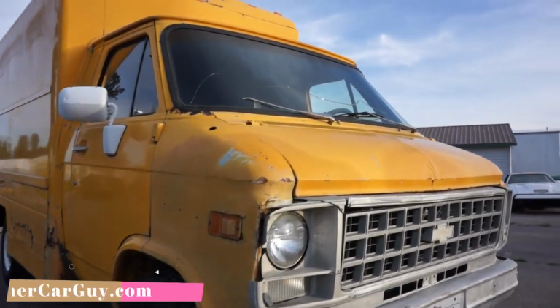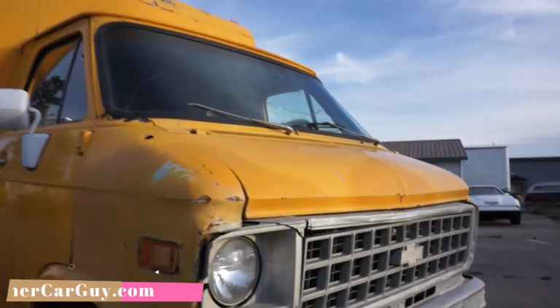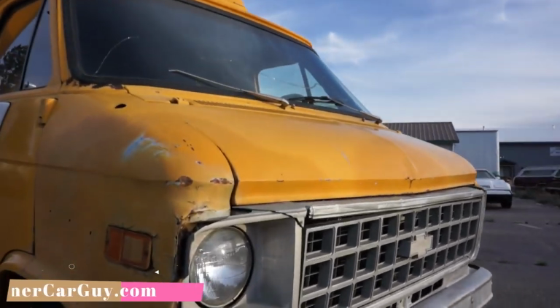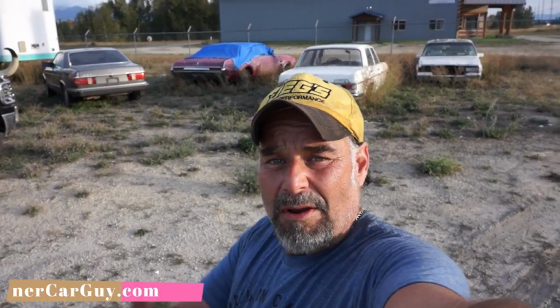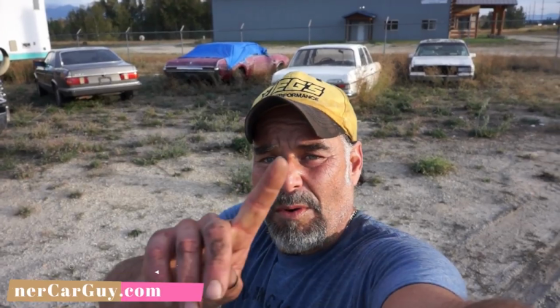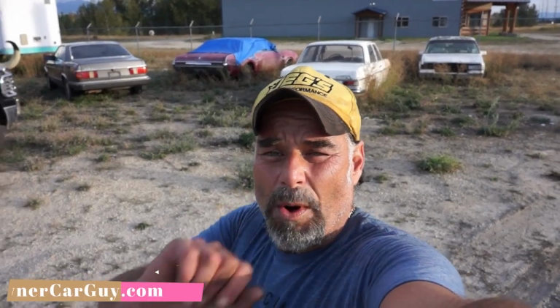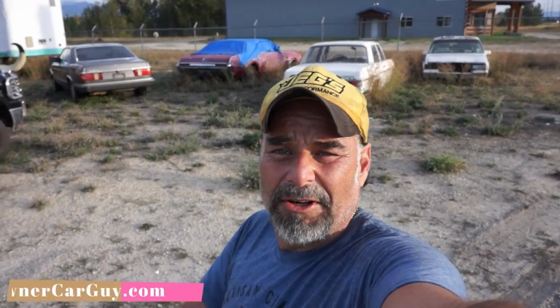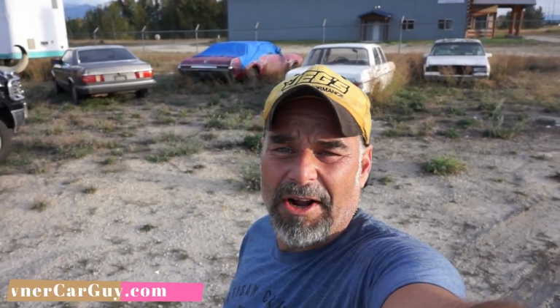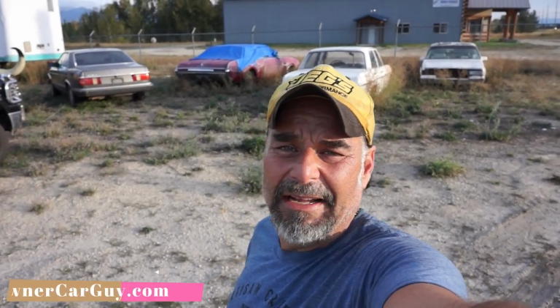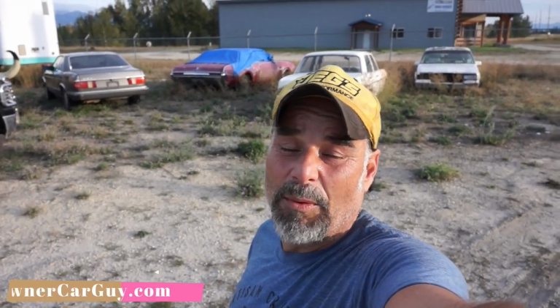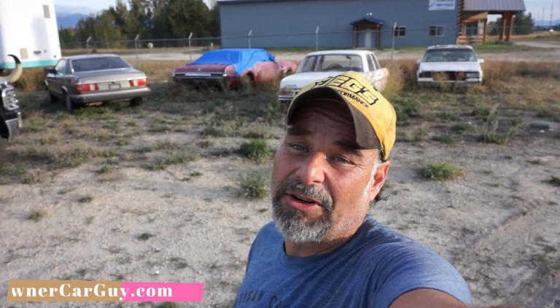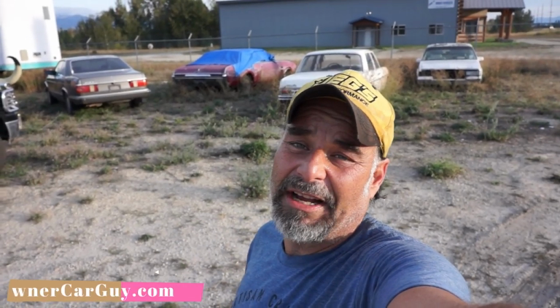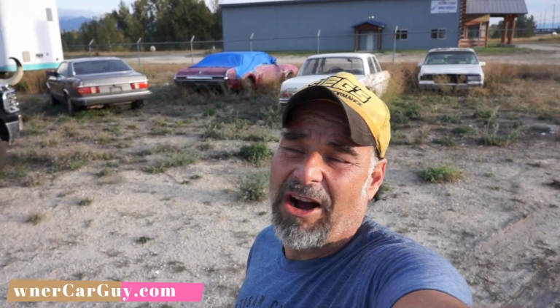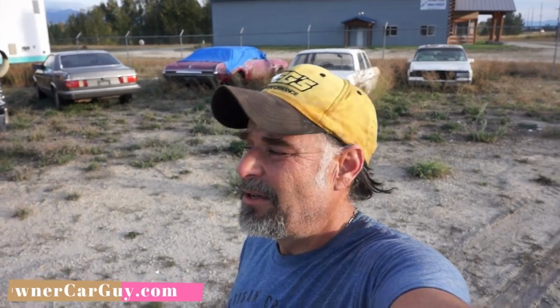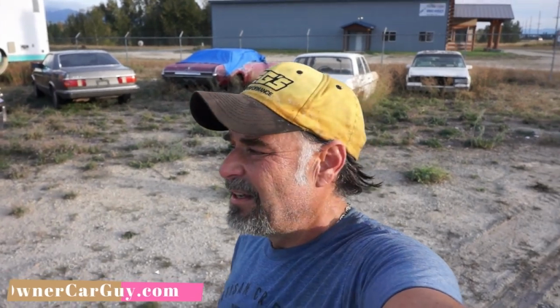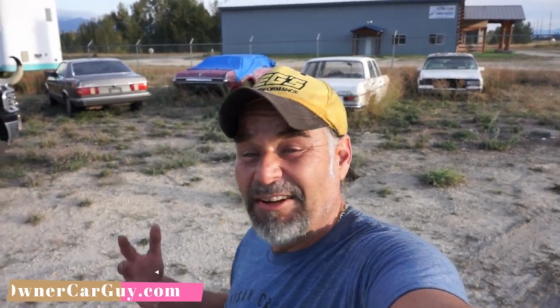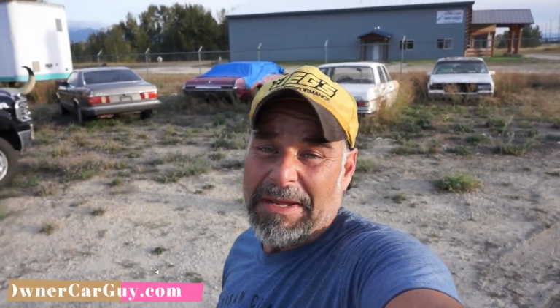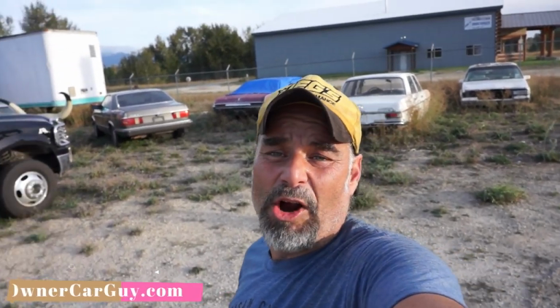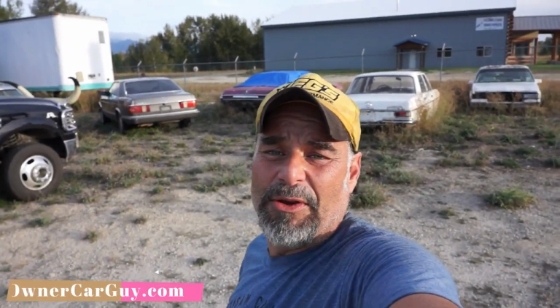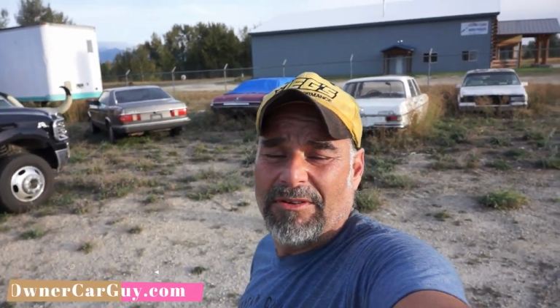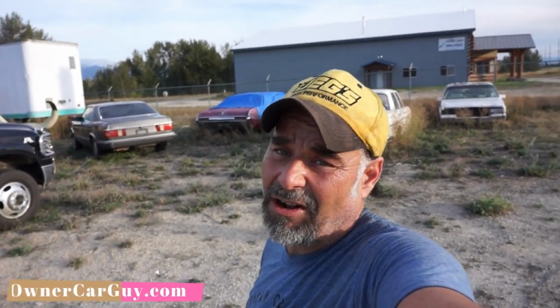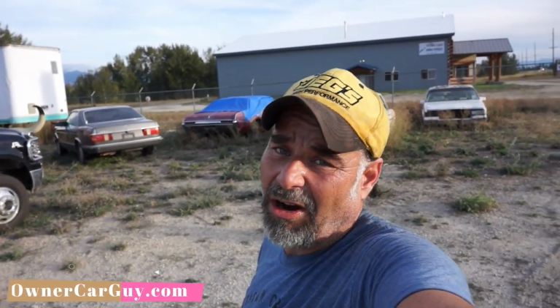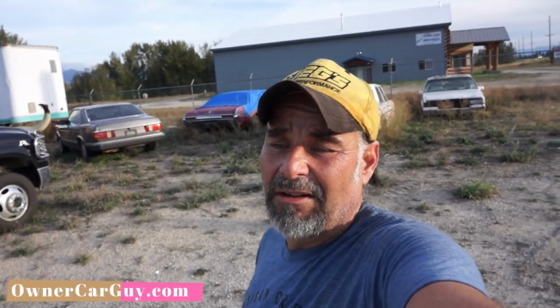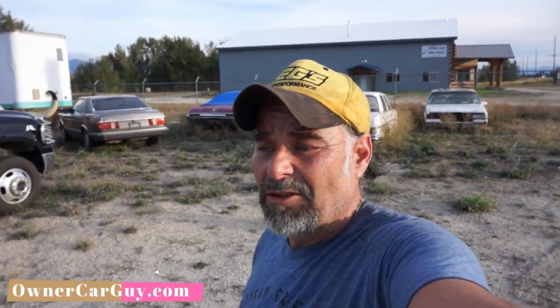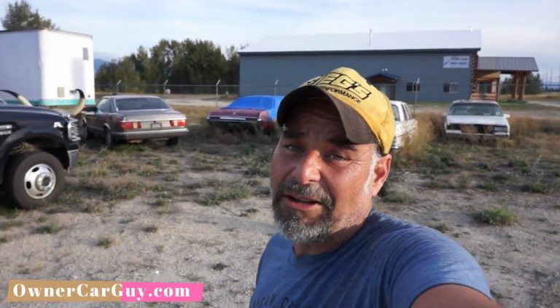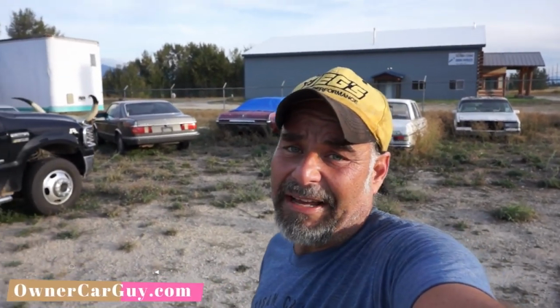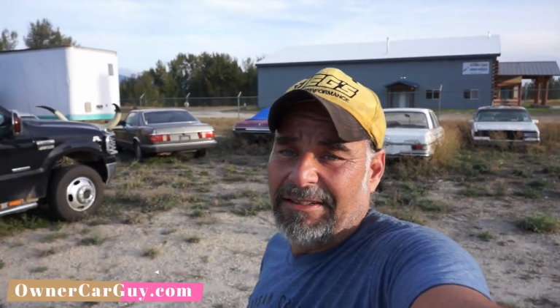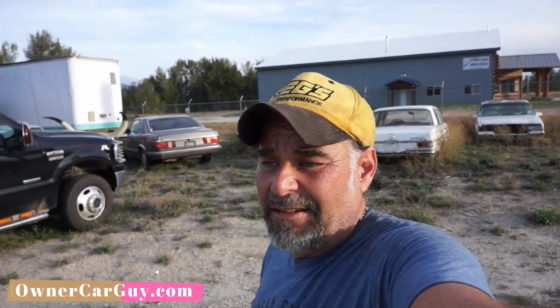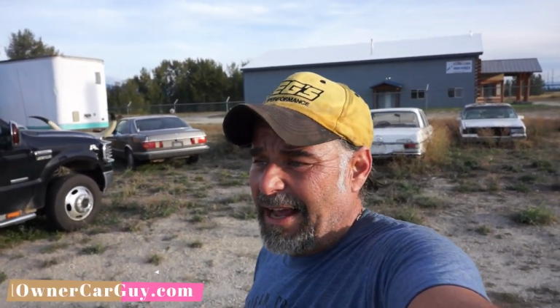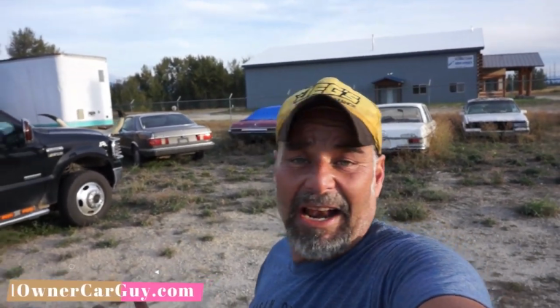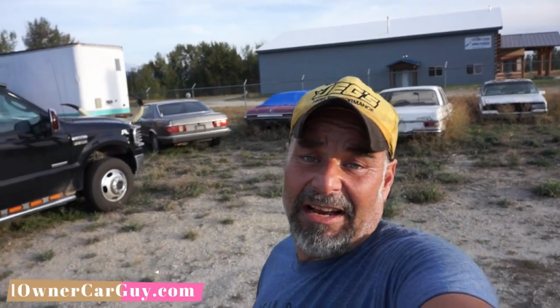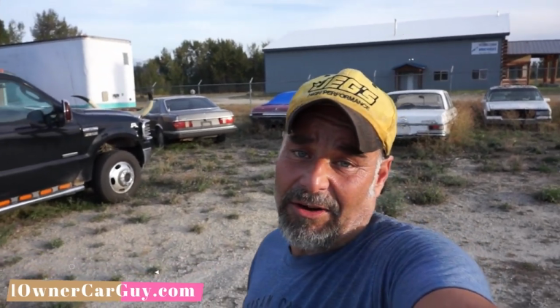It's a nice truck. One Owner Car Guy, oneownercarguy.com. This here's going to be a car review. It's not a car — it's a box van. And I got a lot of kind of cars.